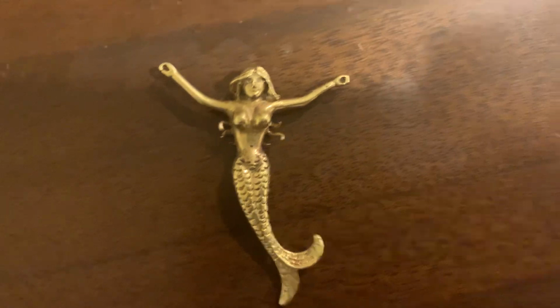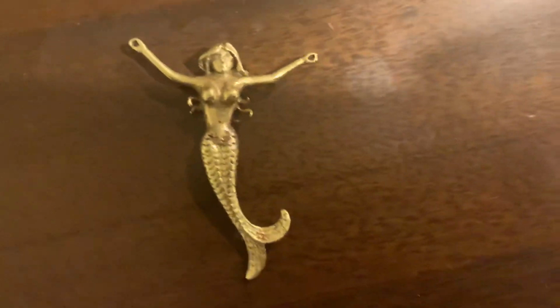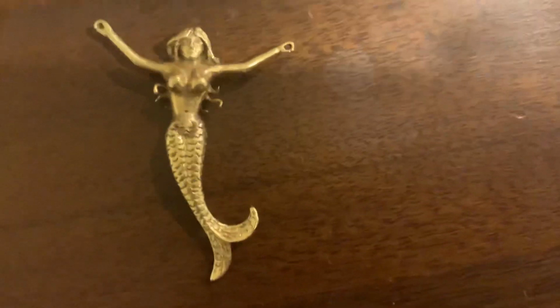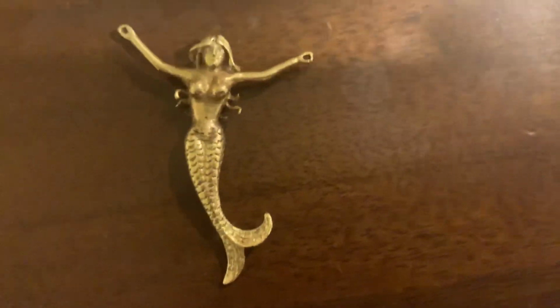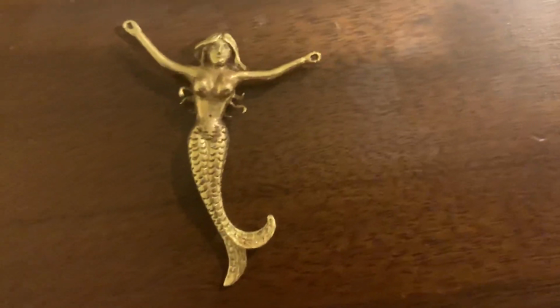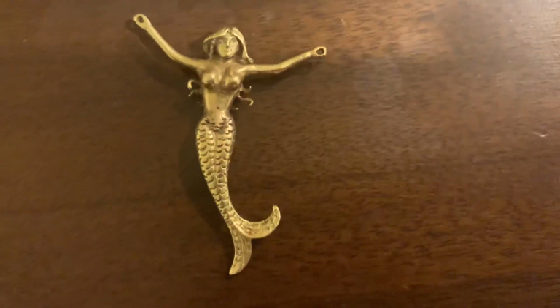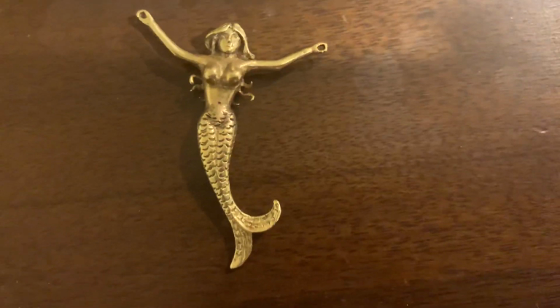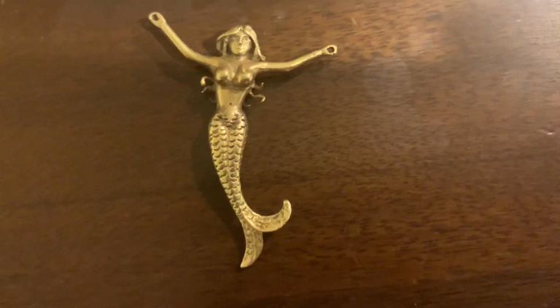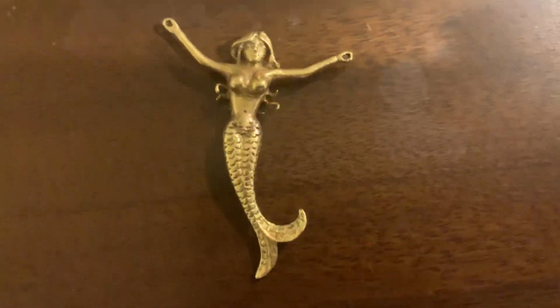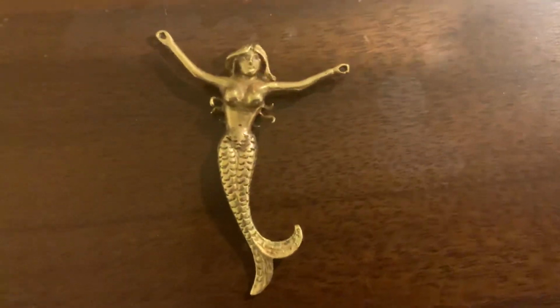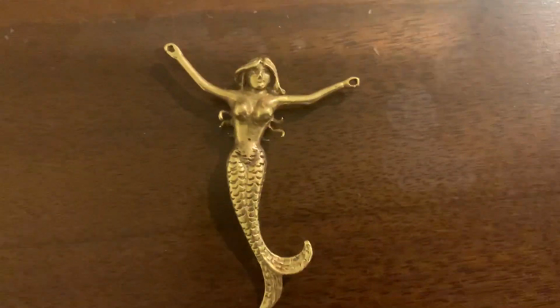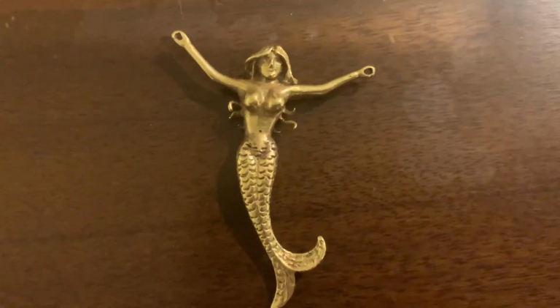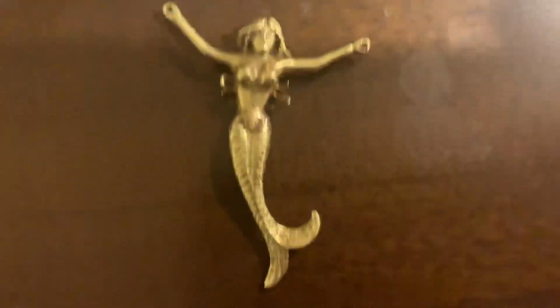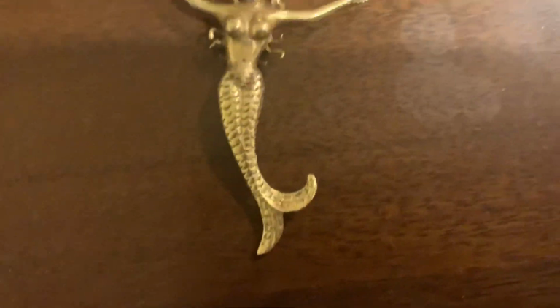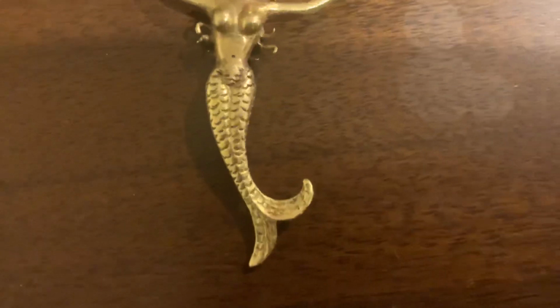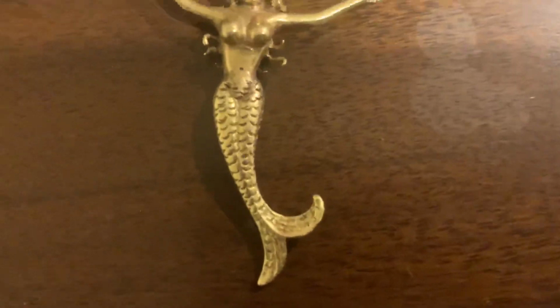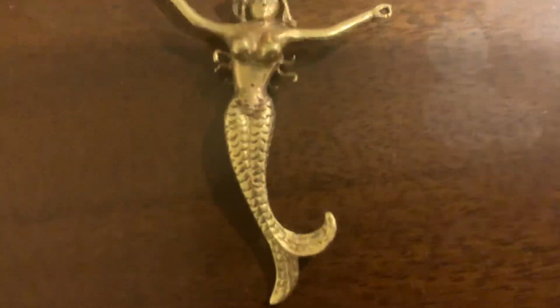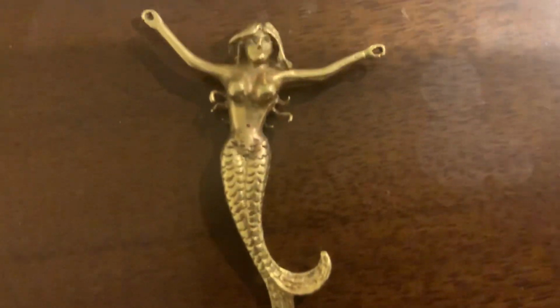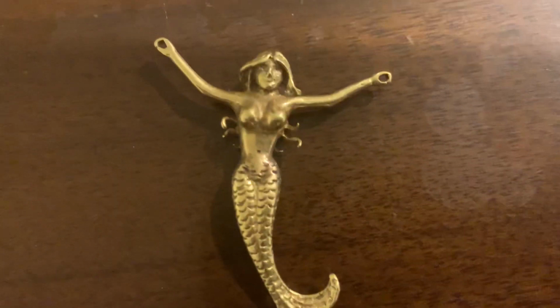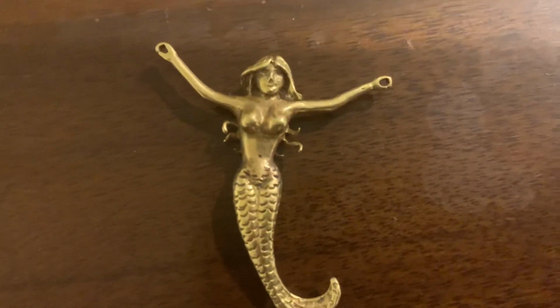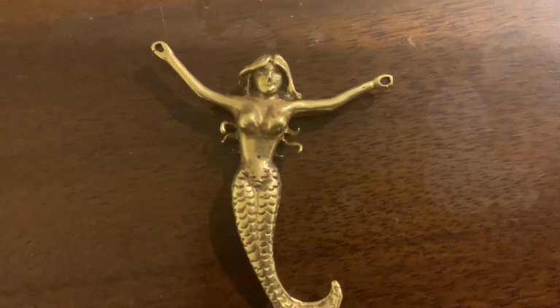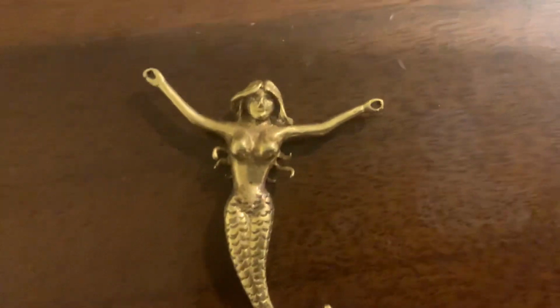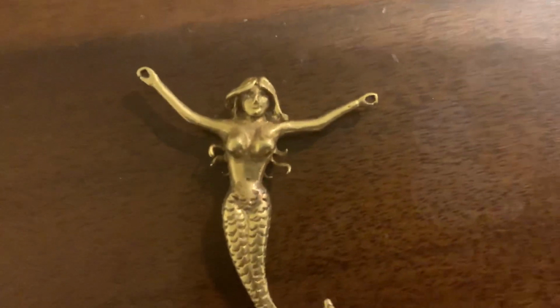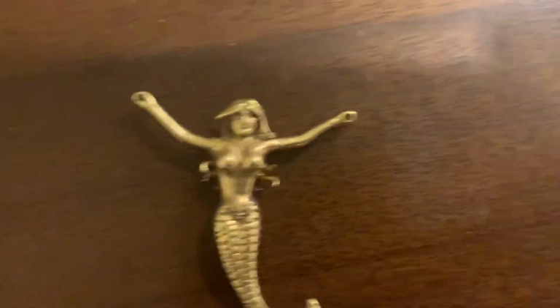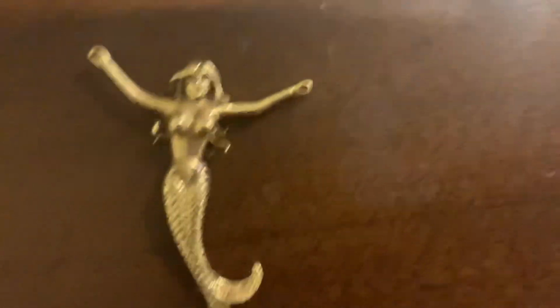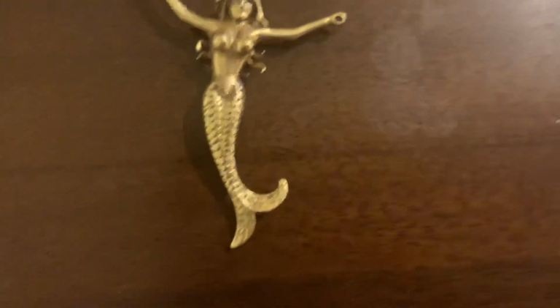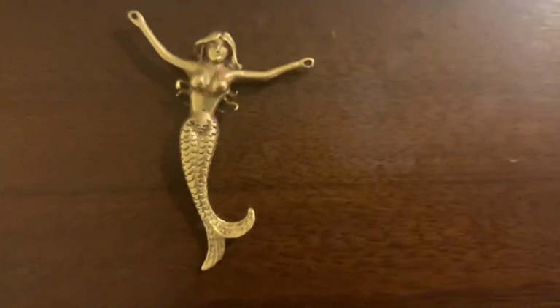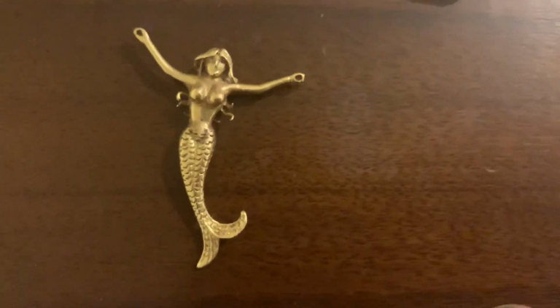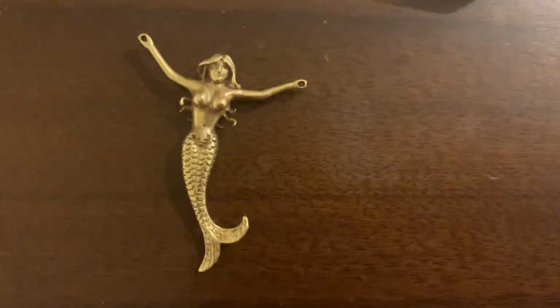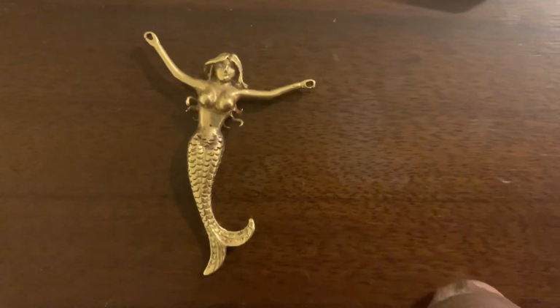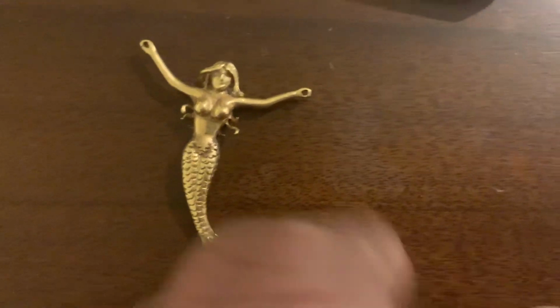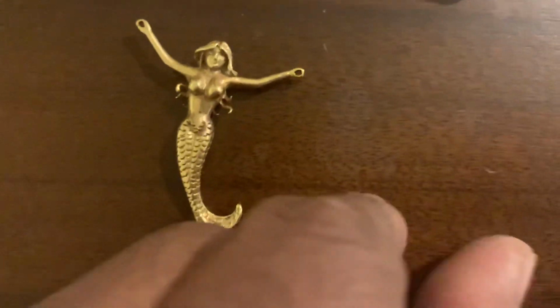Hey guys, welcome to my channel. This is a mermaid — it's made of gold. Look, it looks like a mermaid. I'm going to flip it around and show you the back of it.